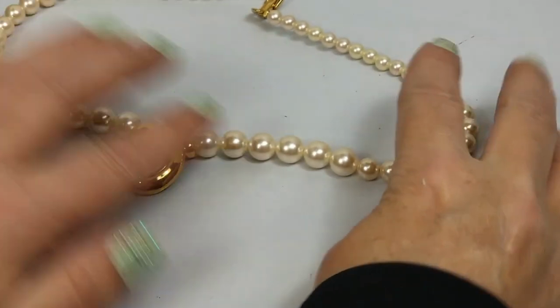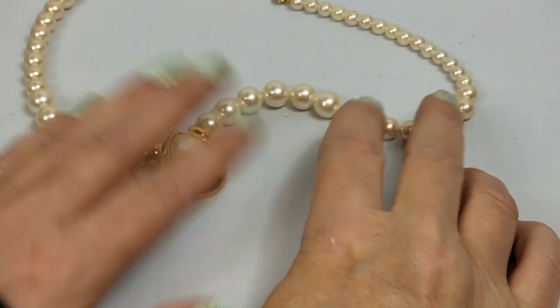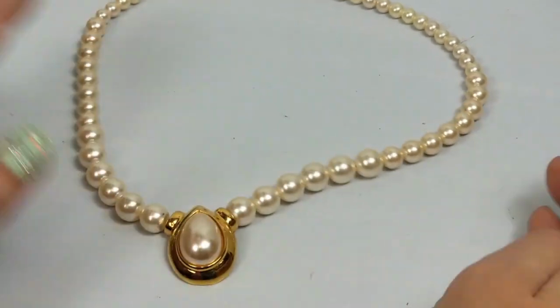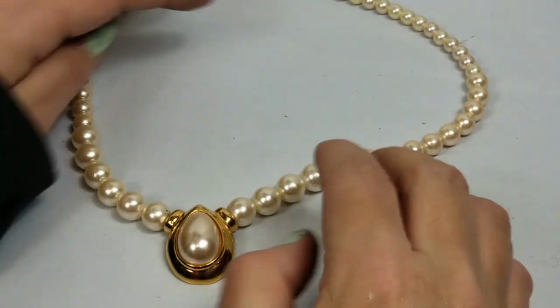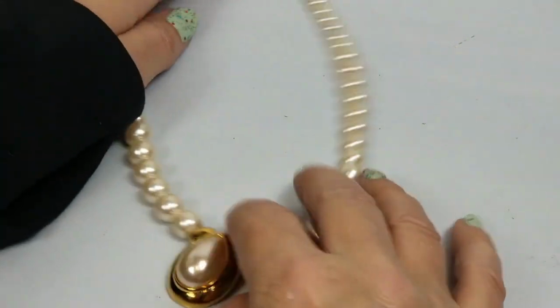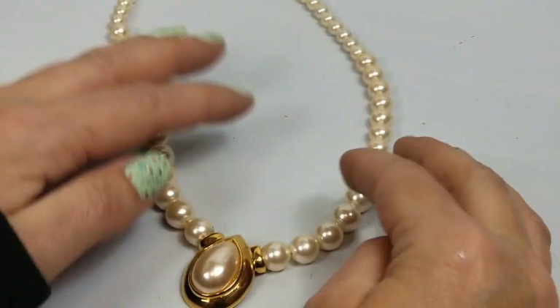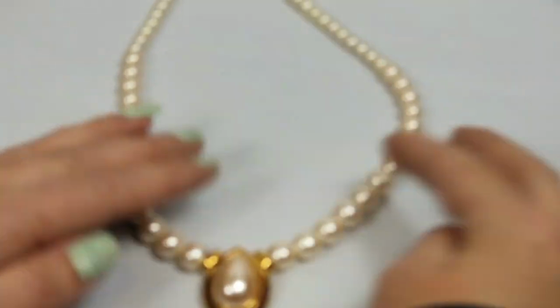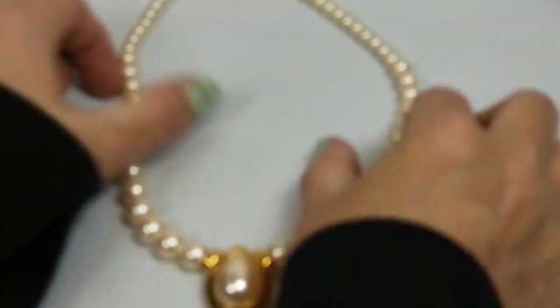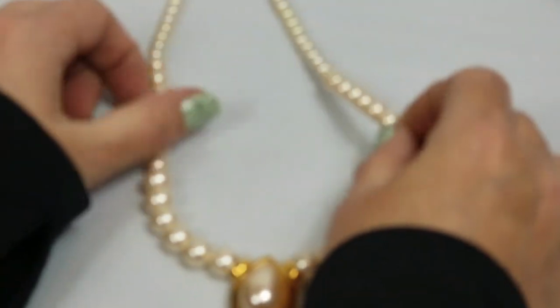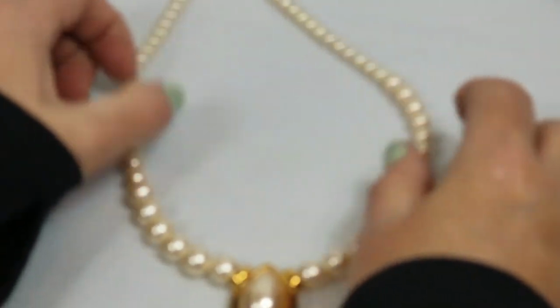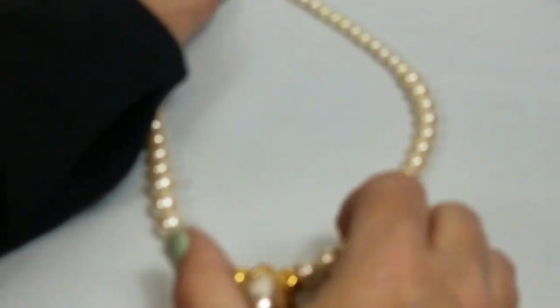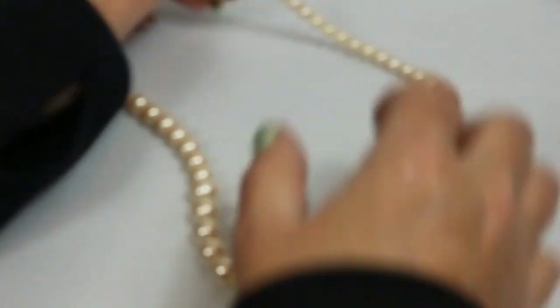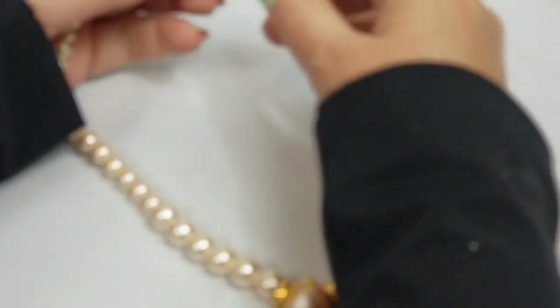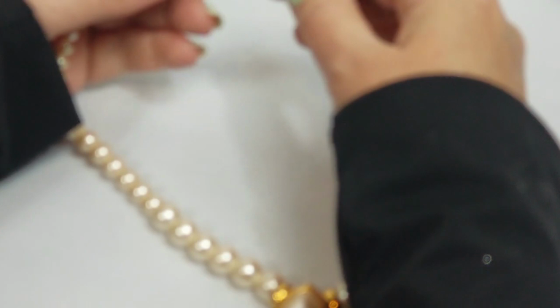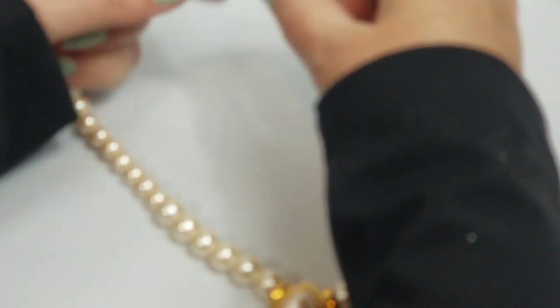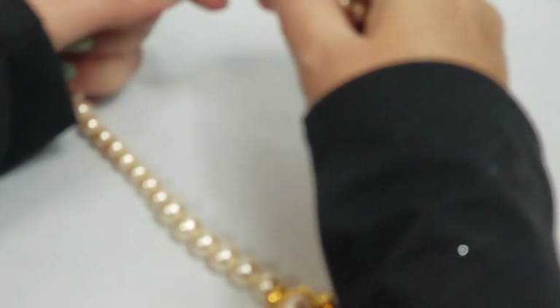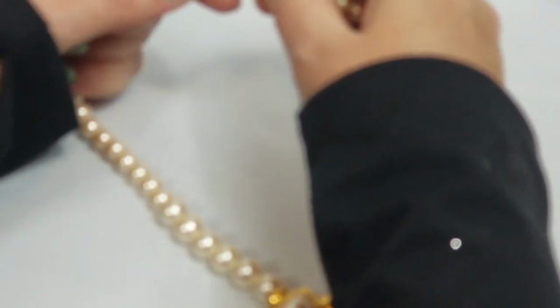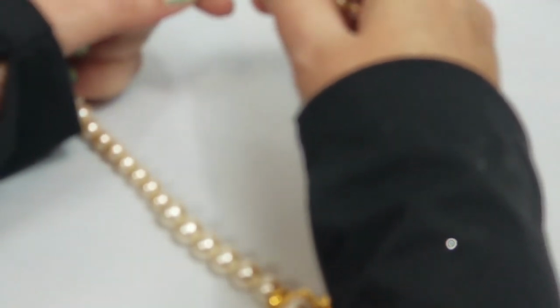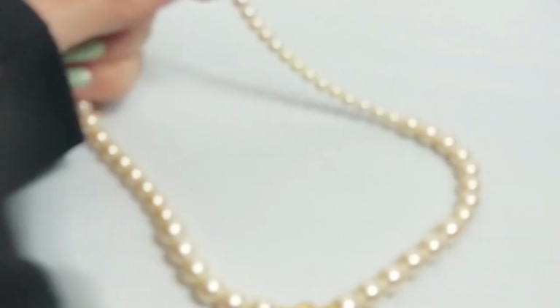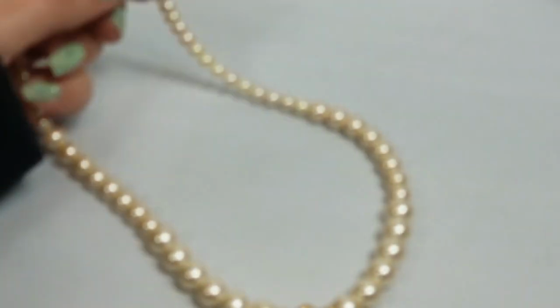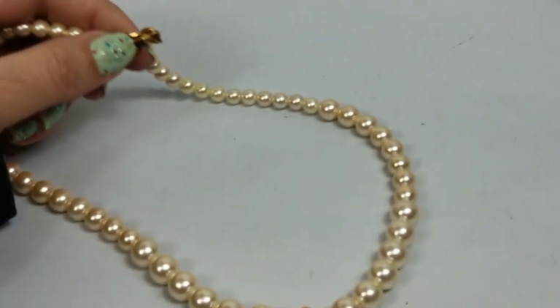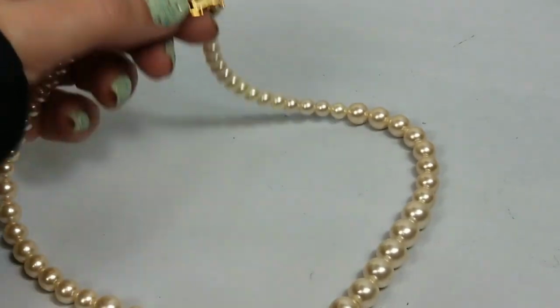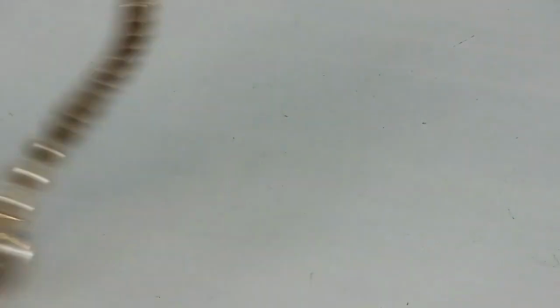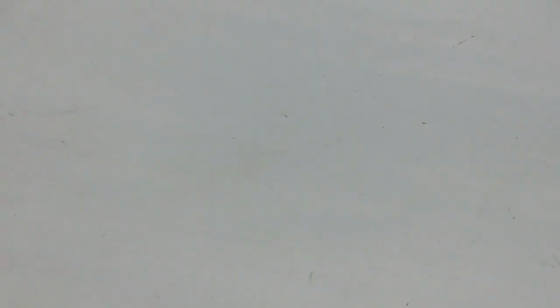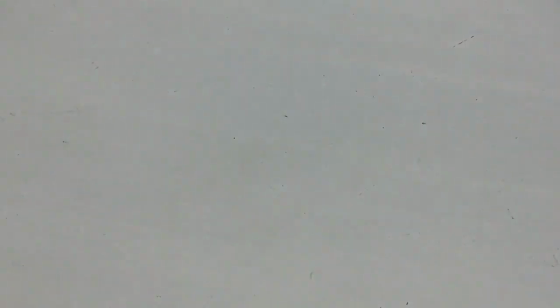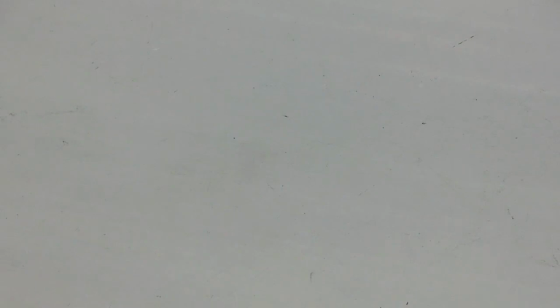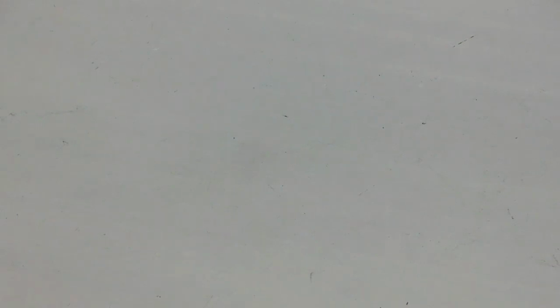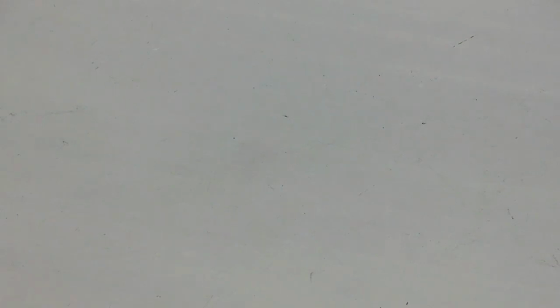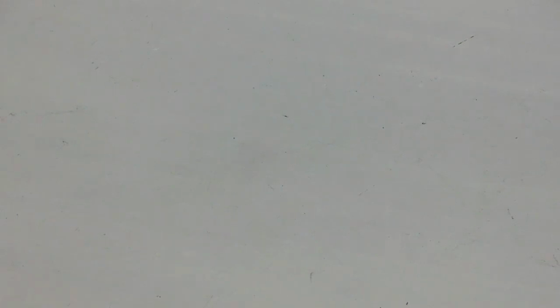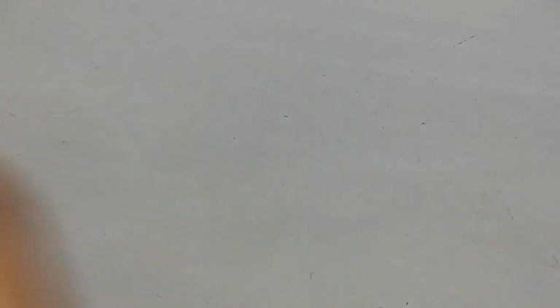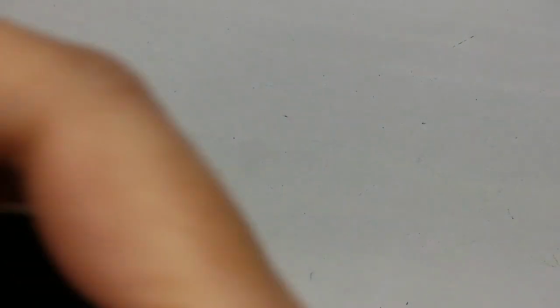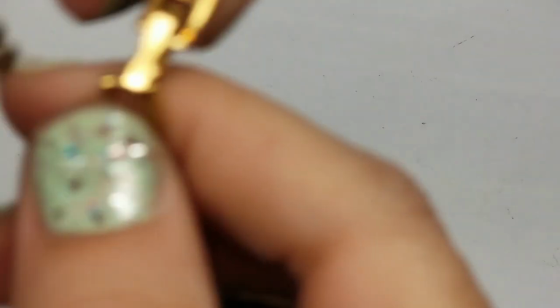This is really pretty - faux pearl necklace, nice clasp - it has a marking on it. Yep, Napier.